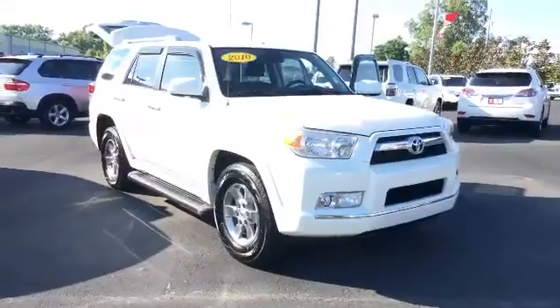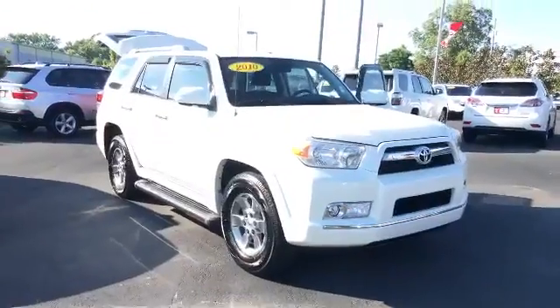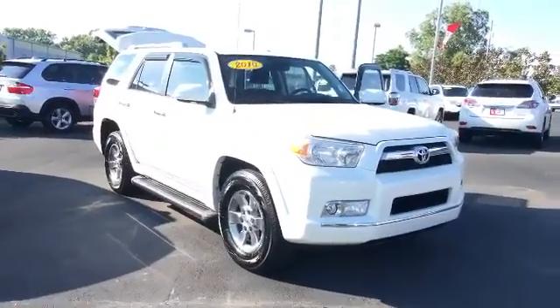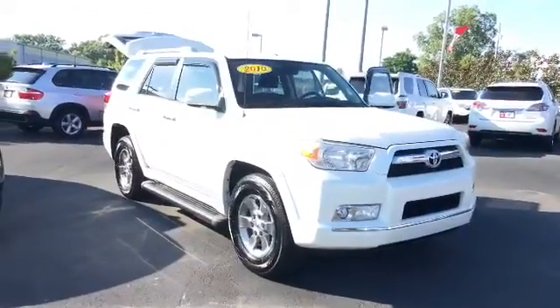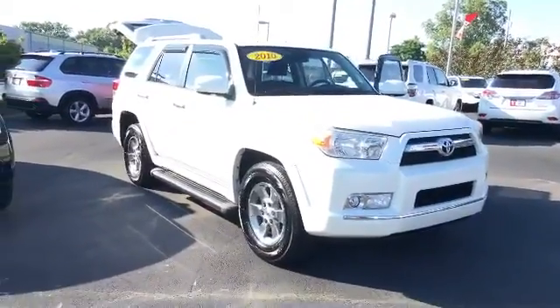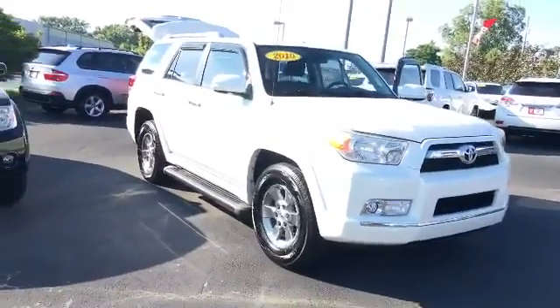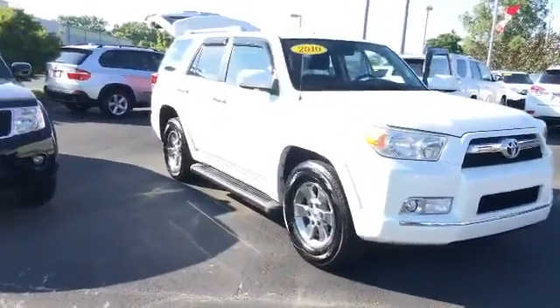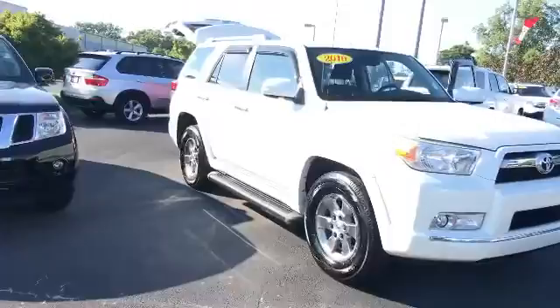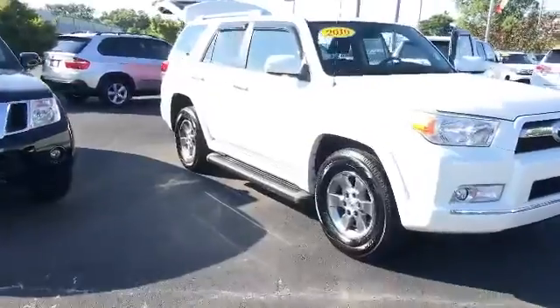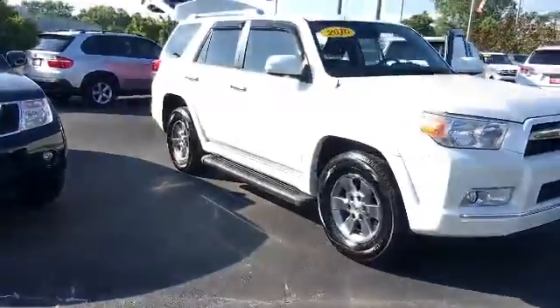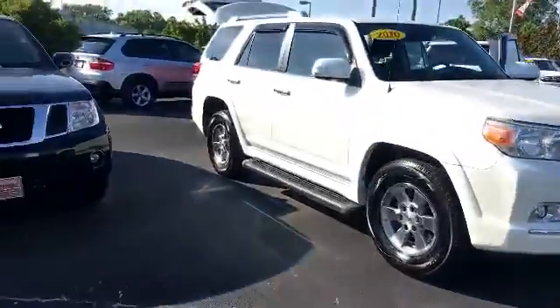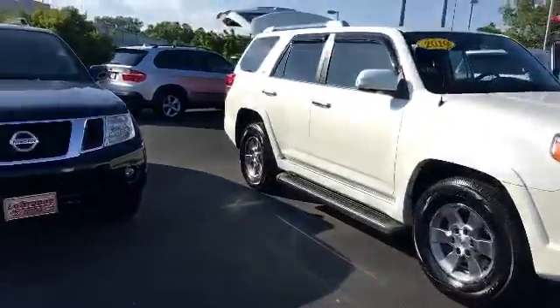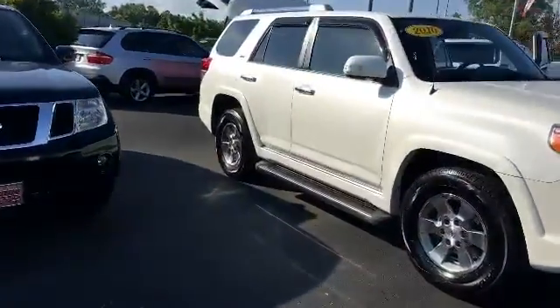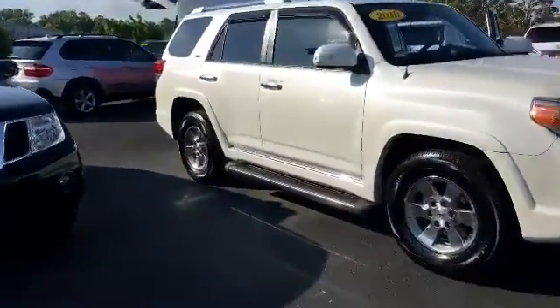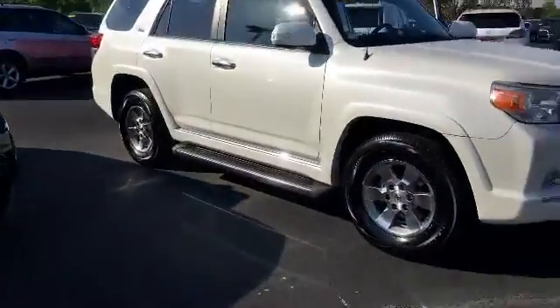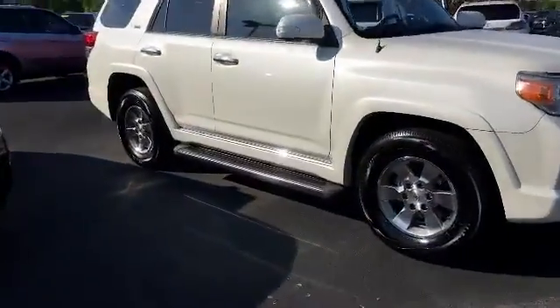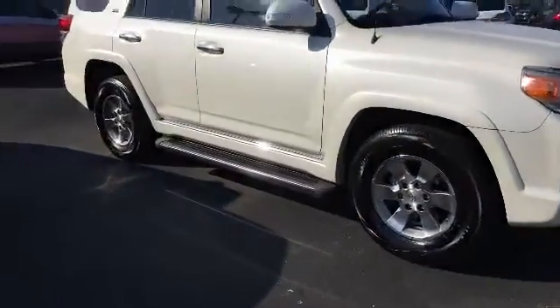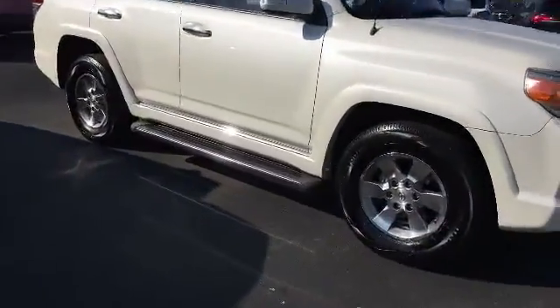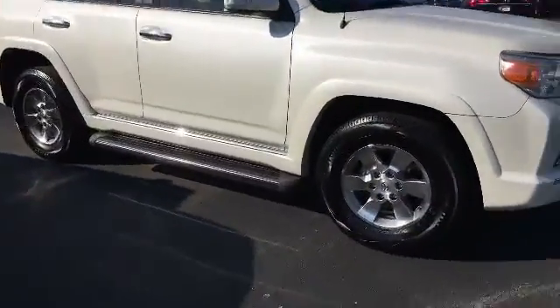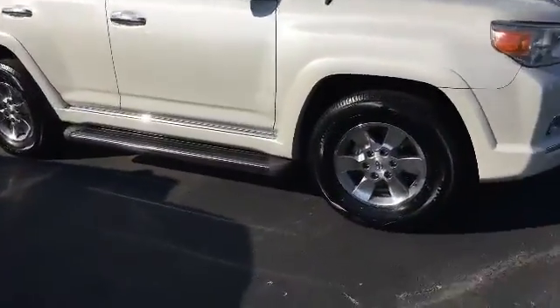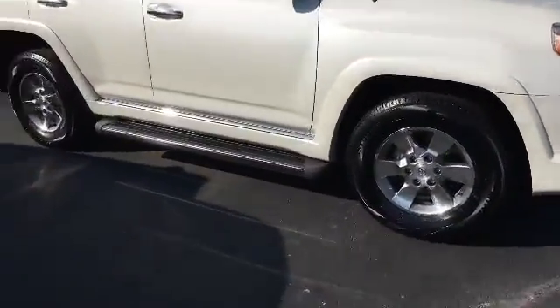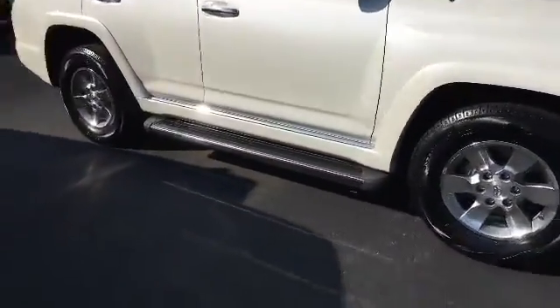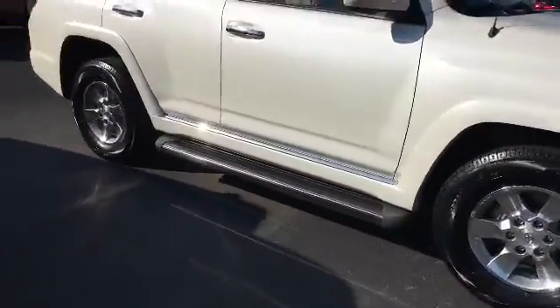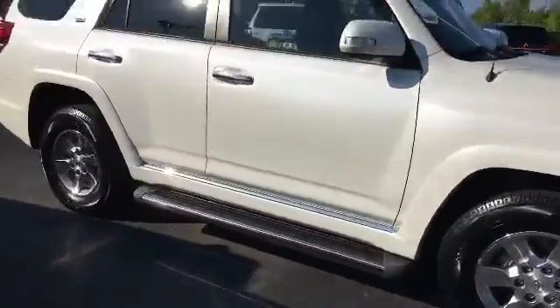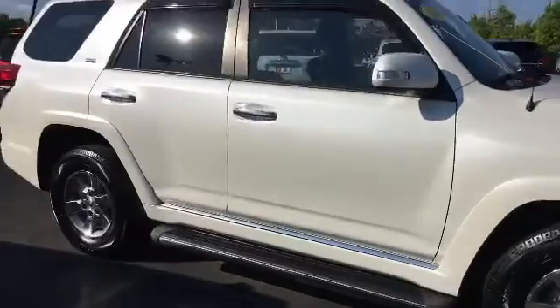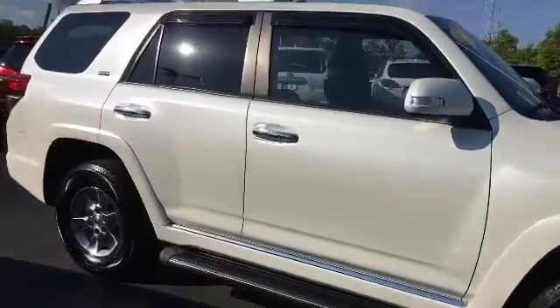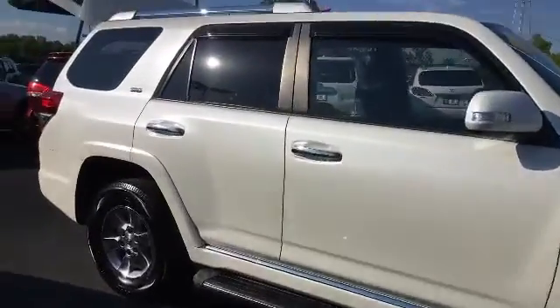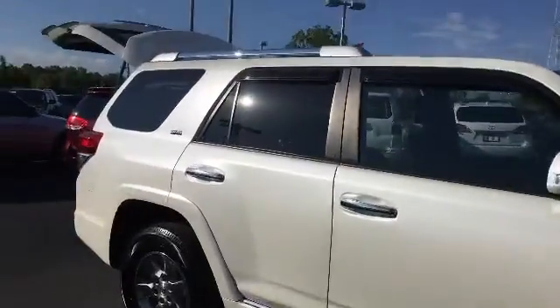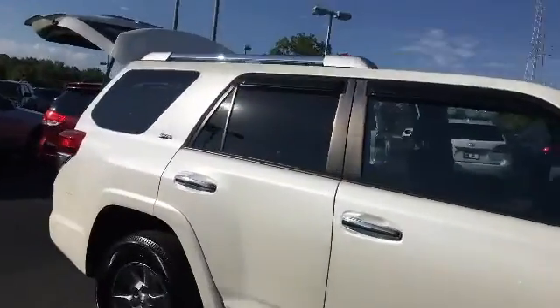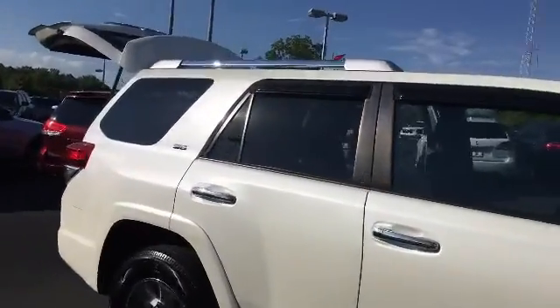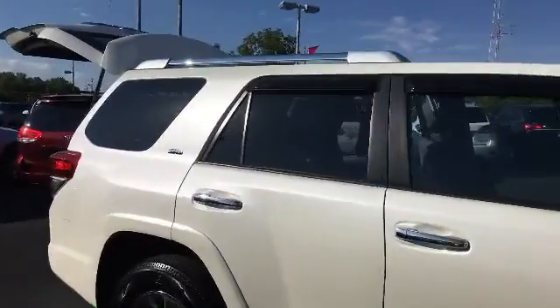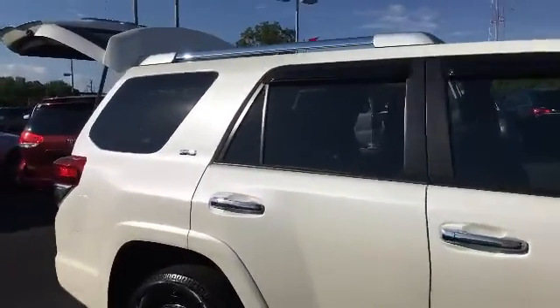This is an amazing 4Runner. It is in blizzard pearl color. It has your alloy wheels along with your running boards. It has your roof rack up there.